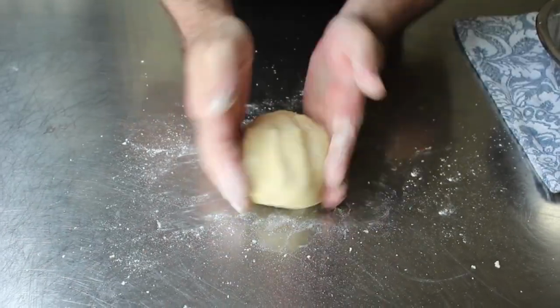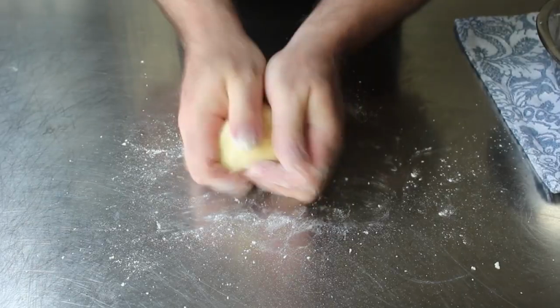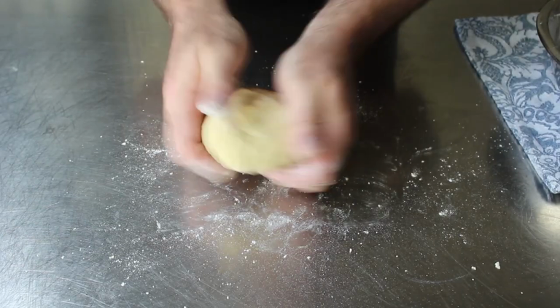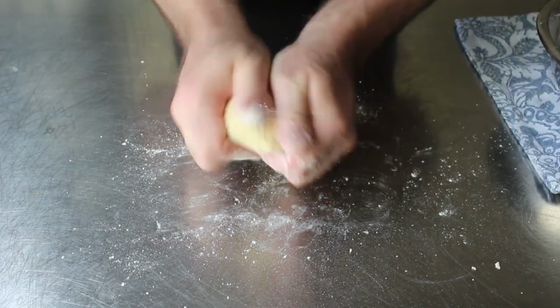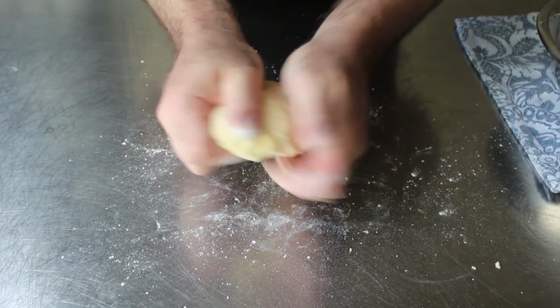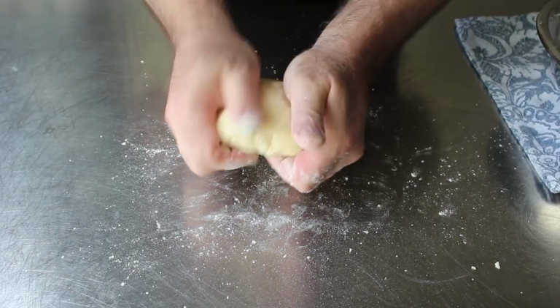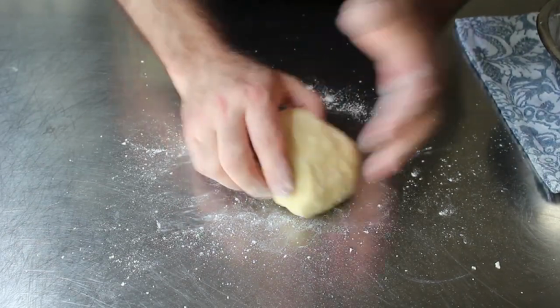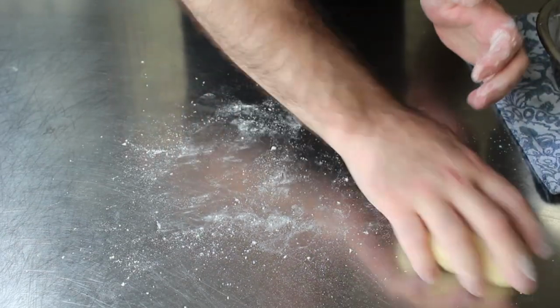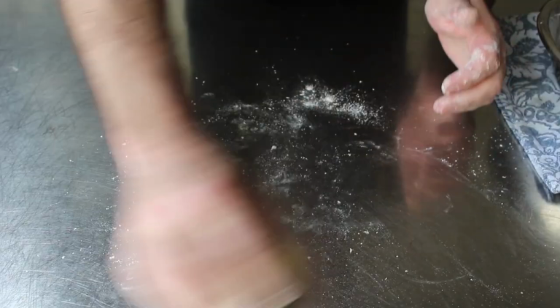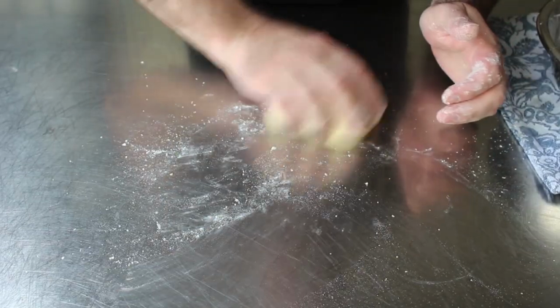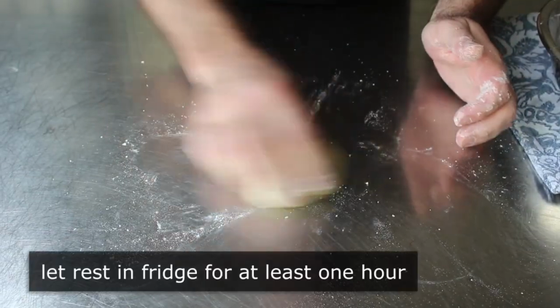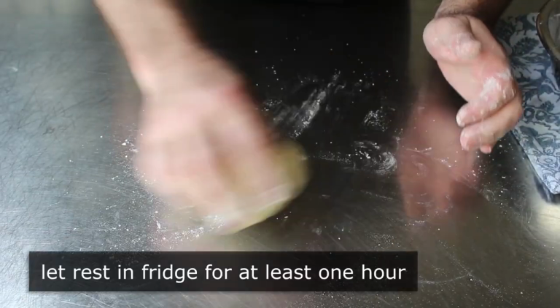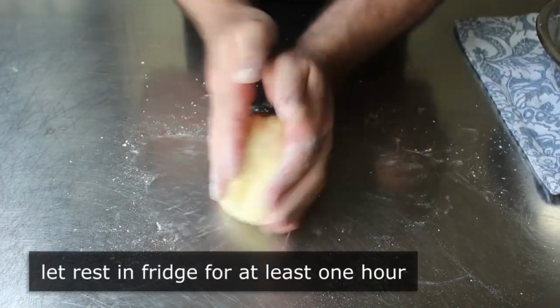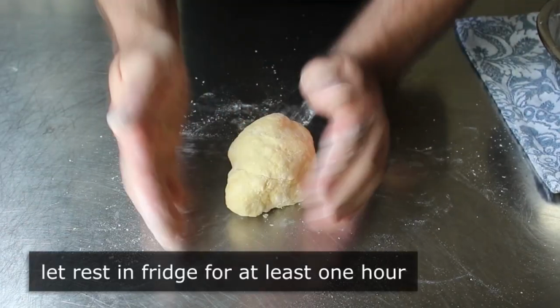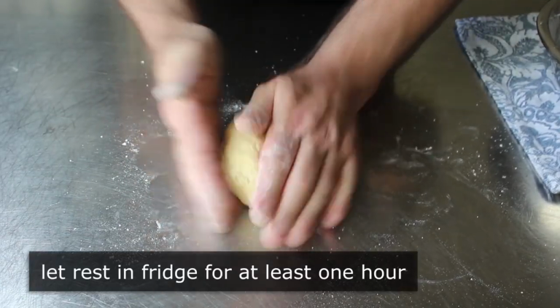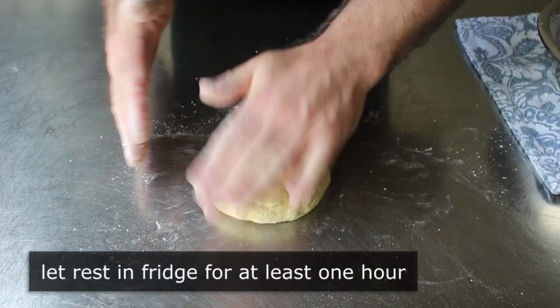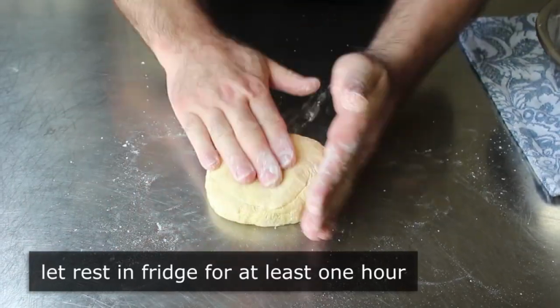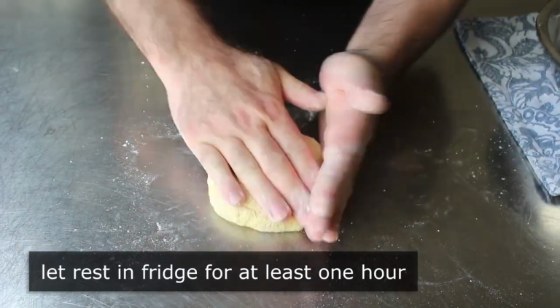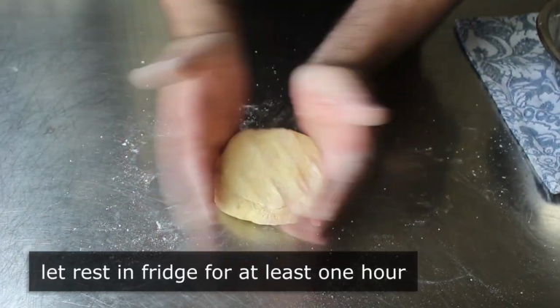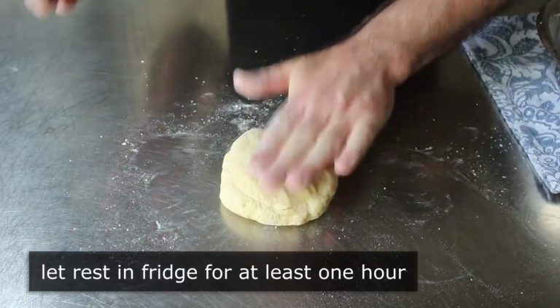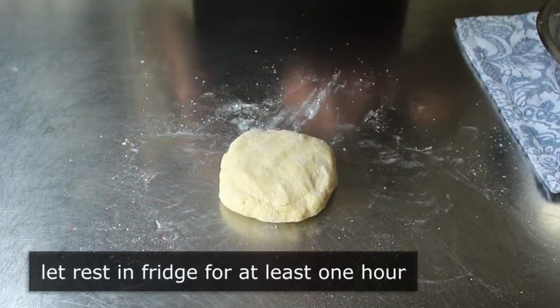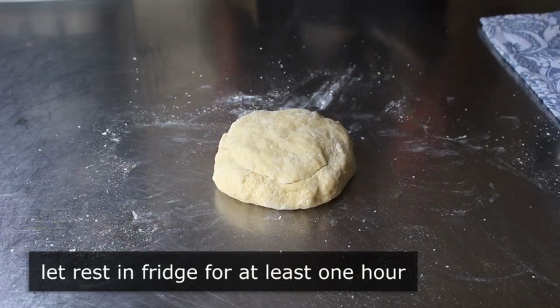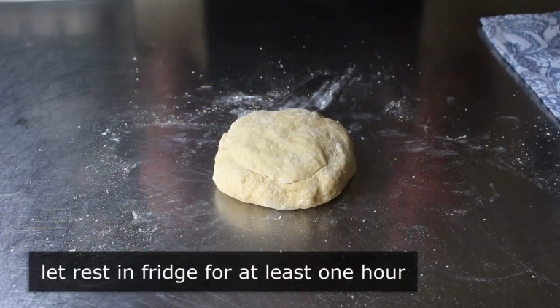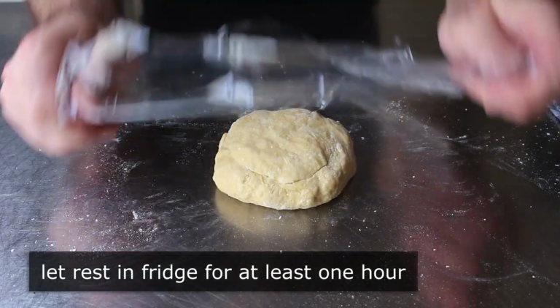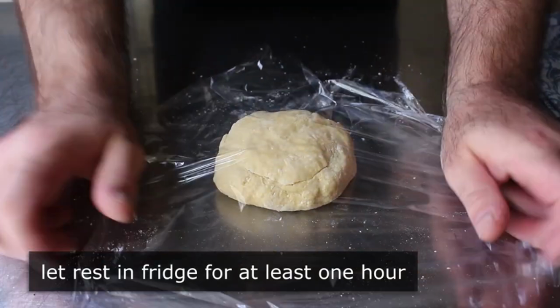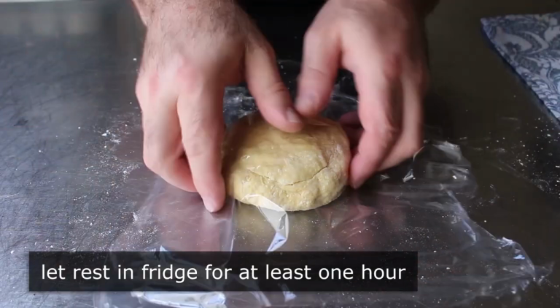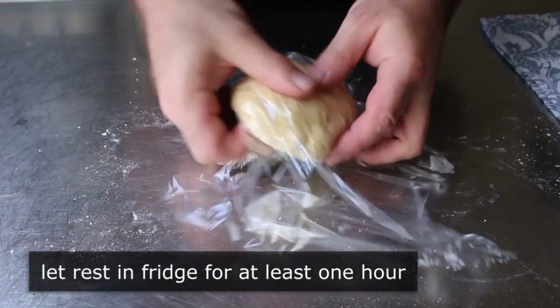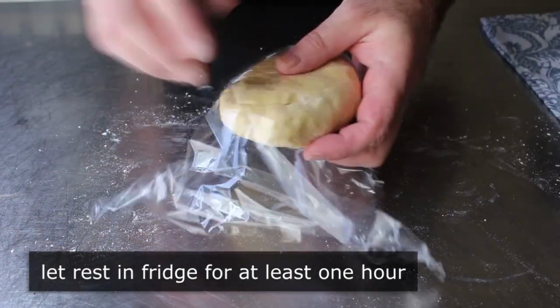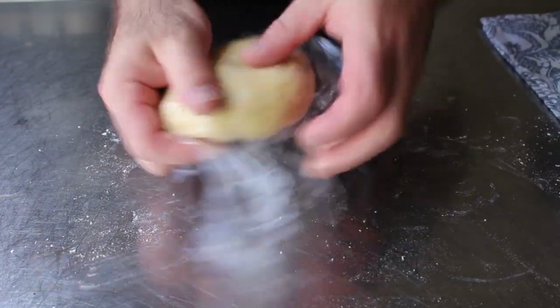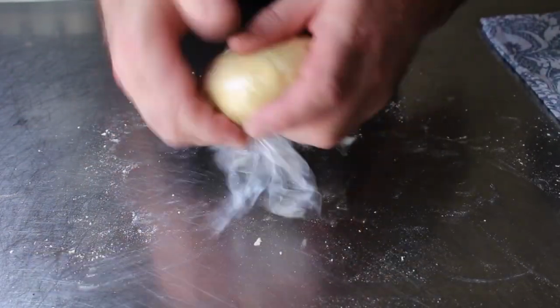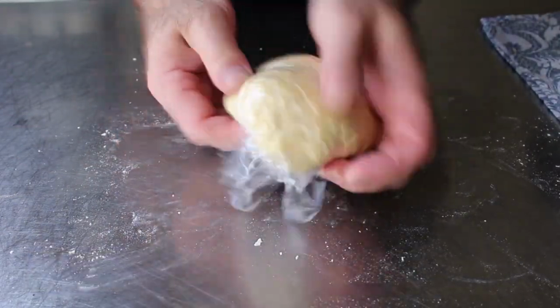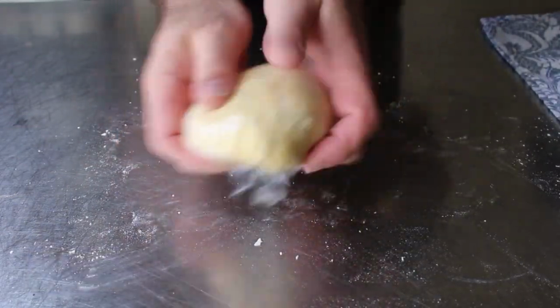Once that's set, we'll go ahead and wrap it in plastic and pop it in the fridge to rest for at least an hour before we try to roll it out. We never want to rush a dough — always give it time to rest, and that will always make it easier to work with.